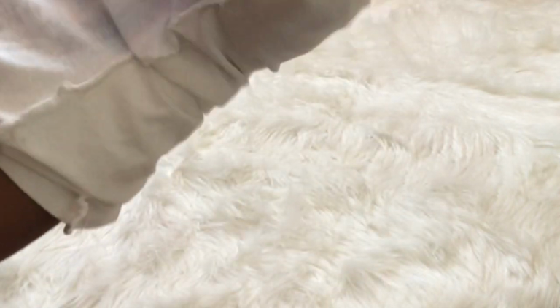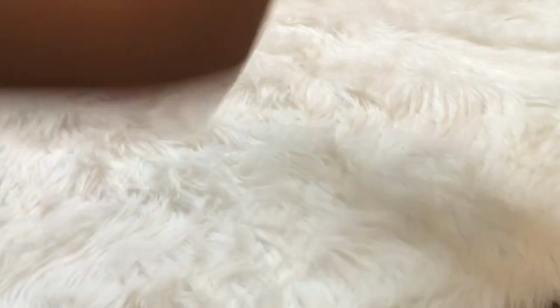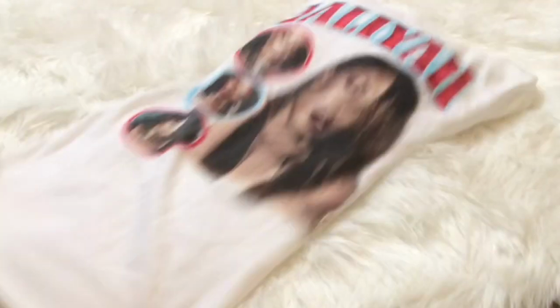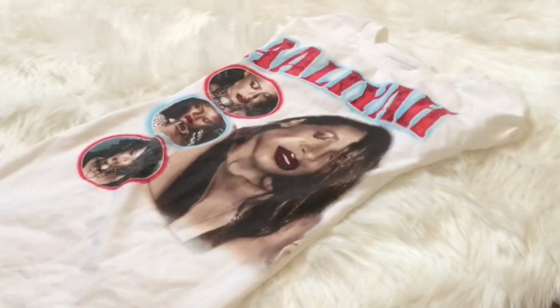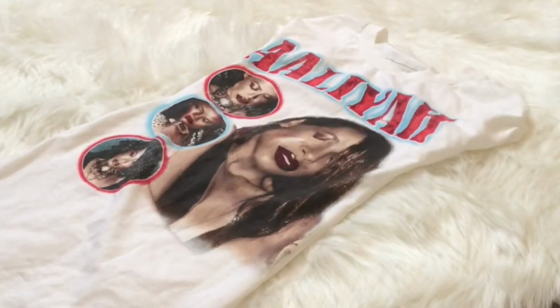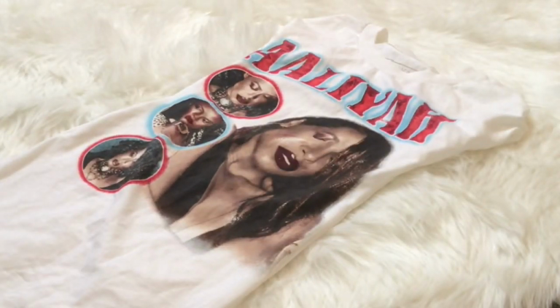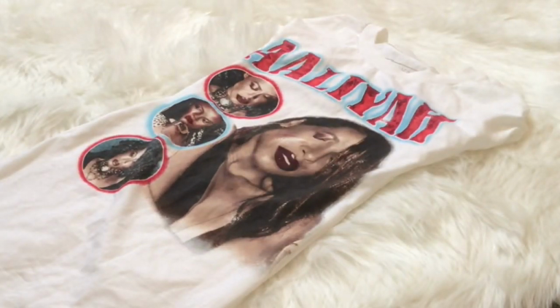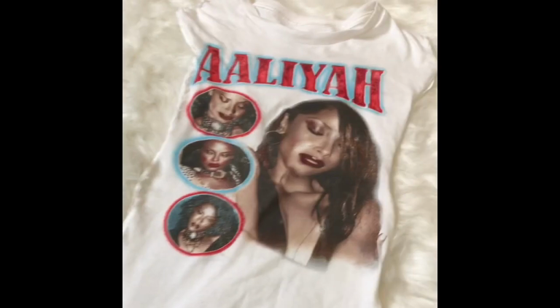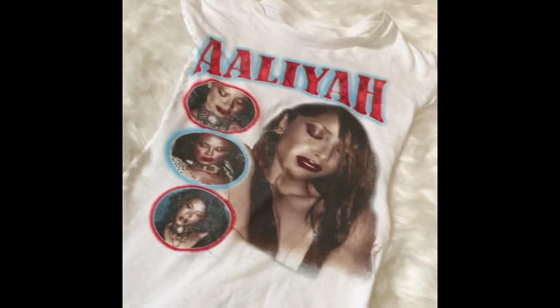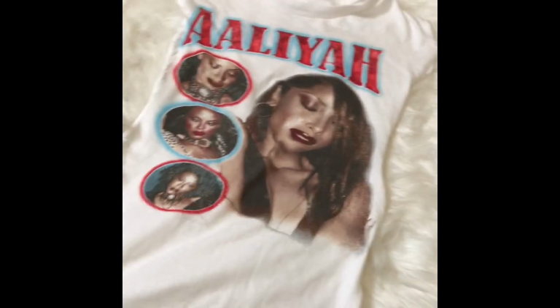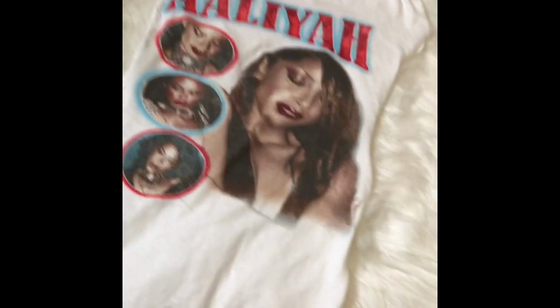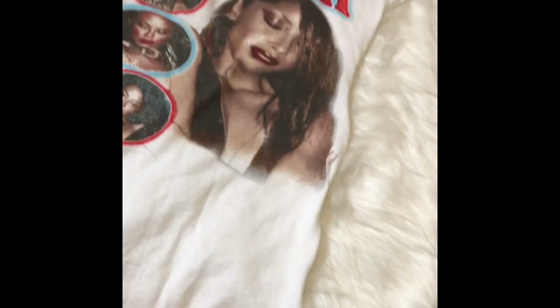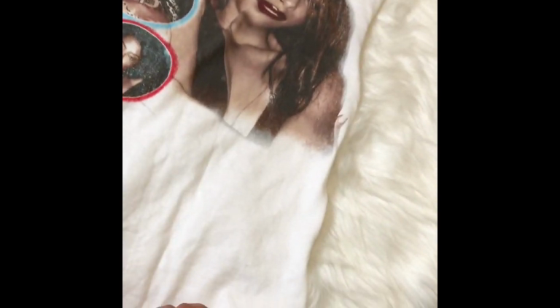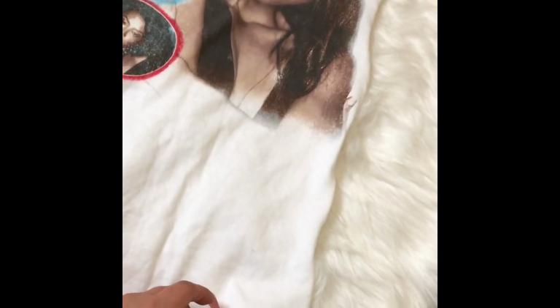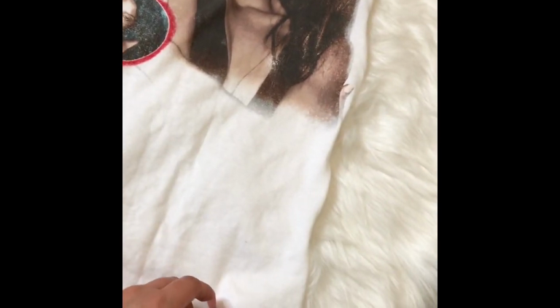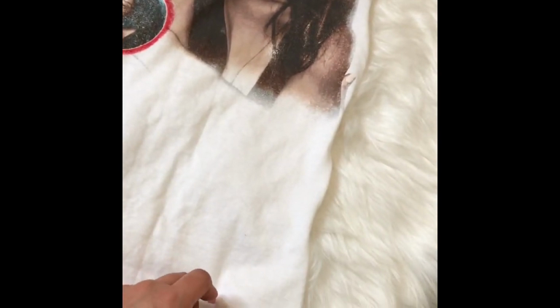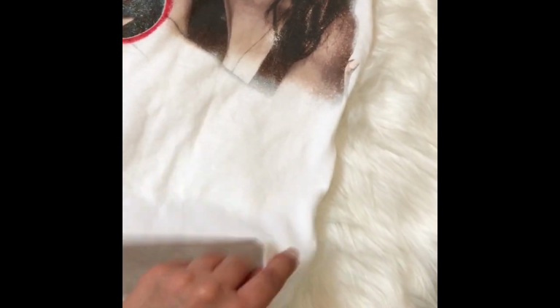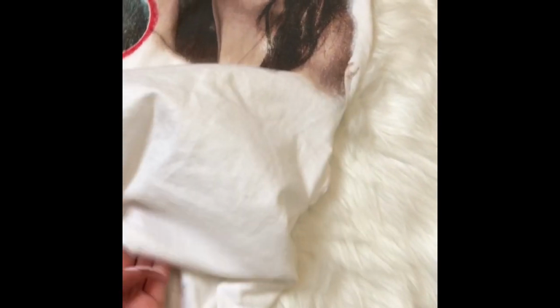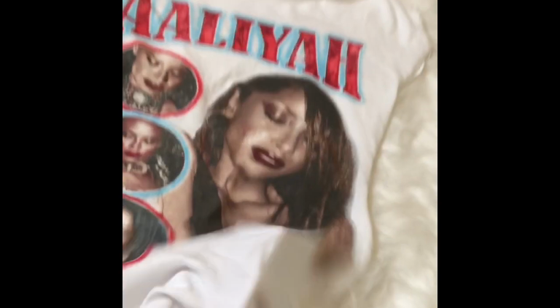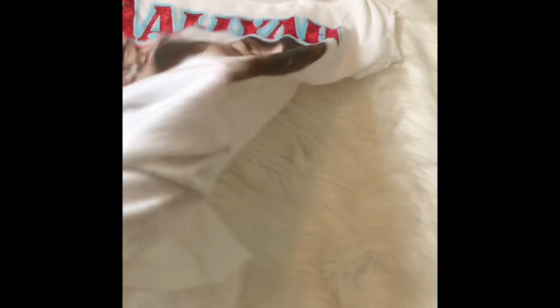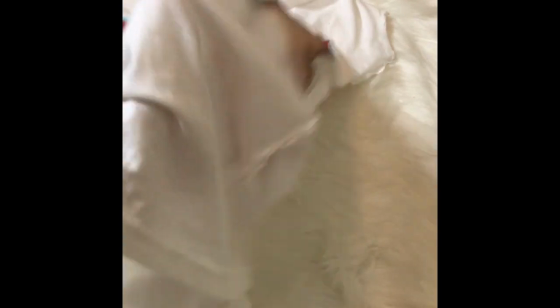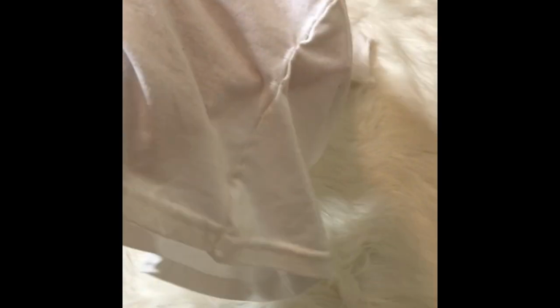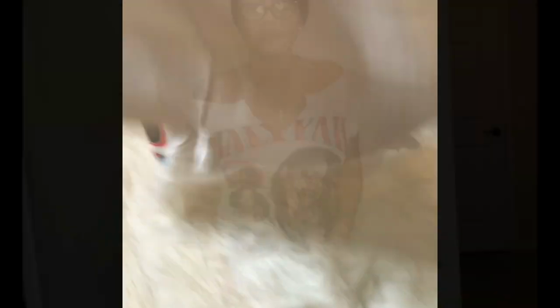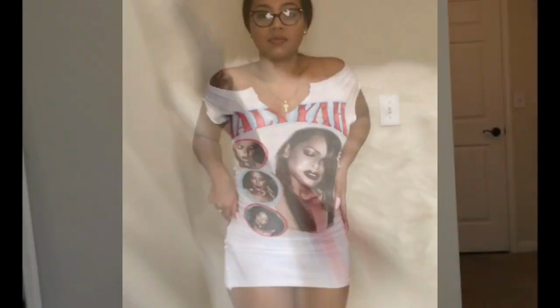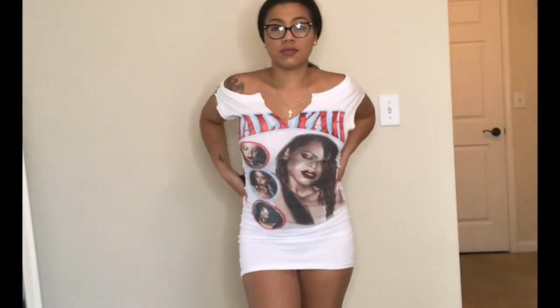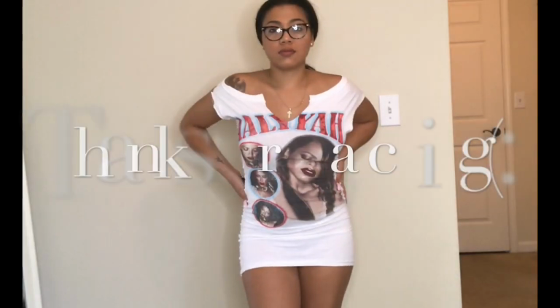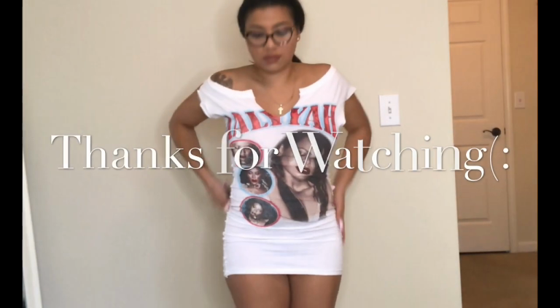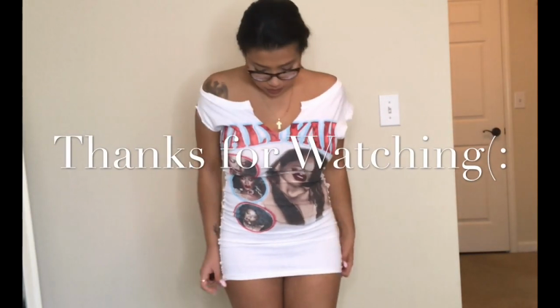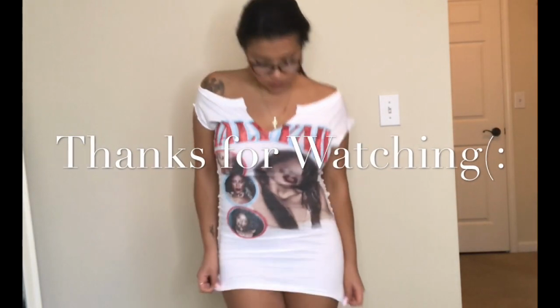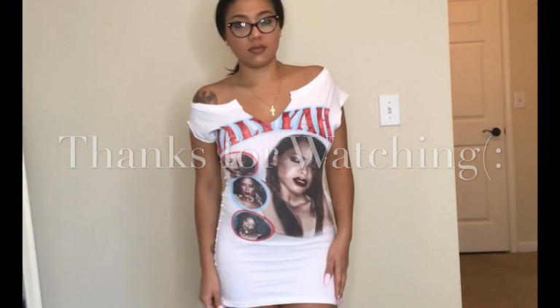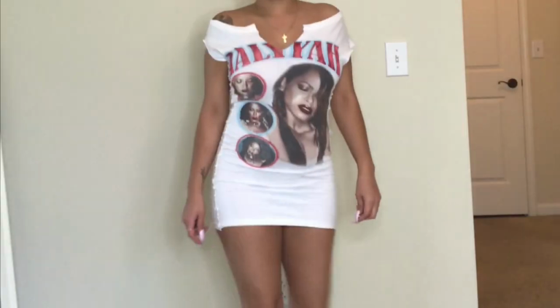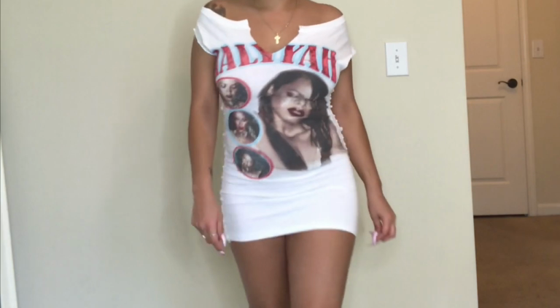This is the final dress and I think it turned out great. It is super tight, but this was my first try and I love the way it turned out. I hope this video was helpful — thank you so much for watching.